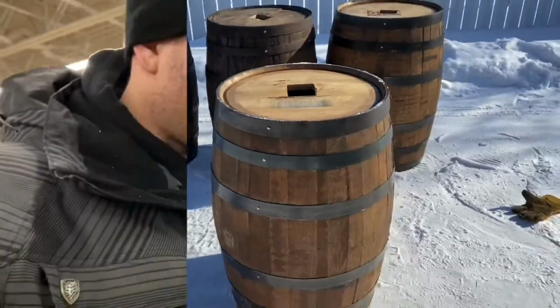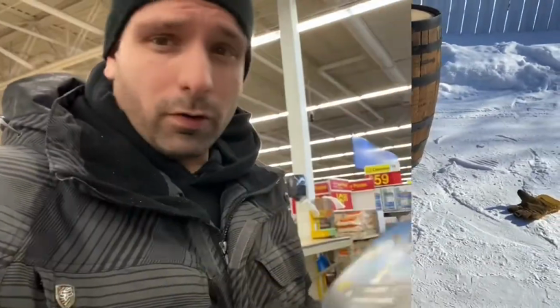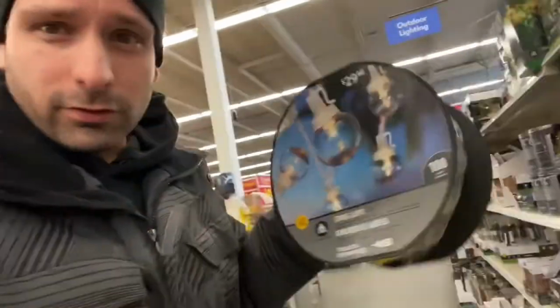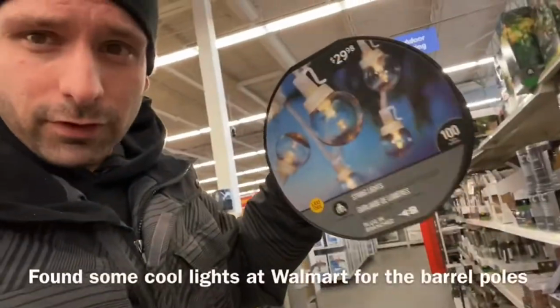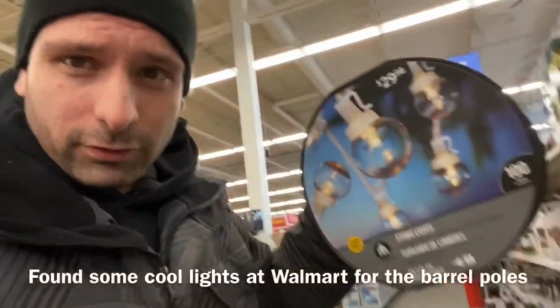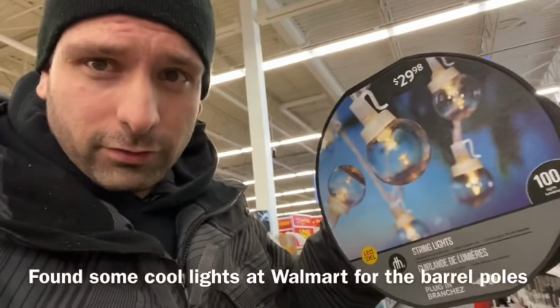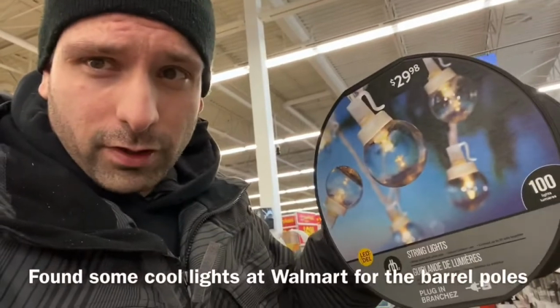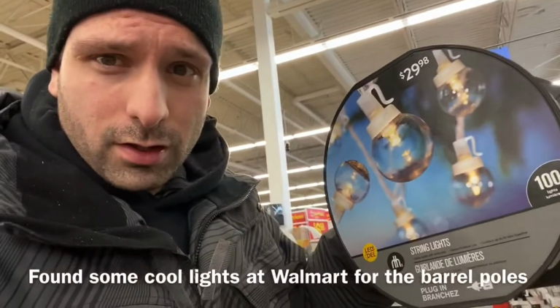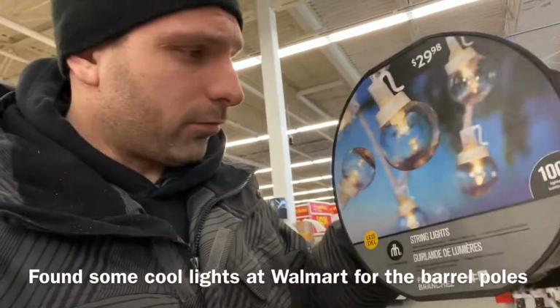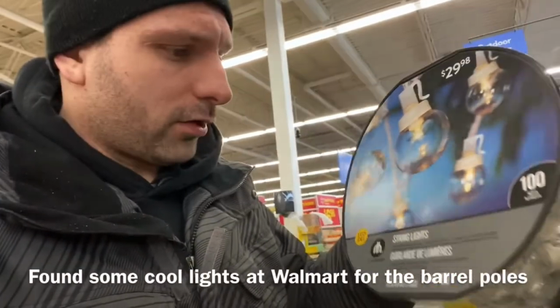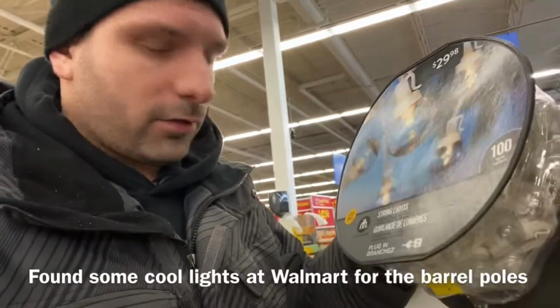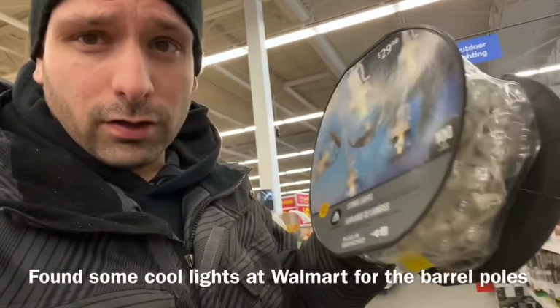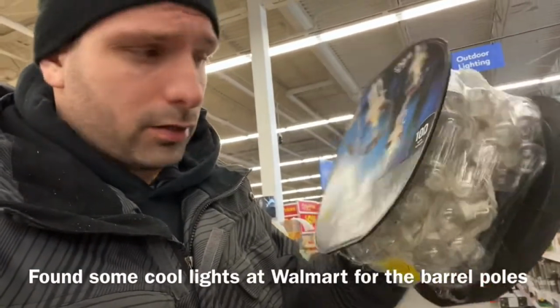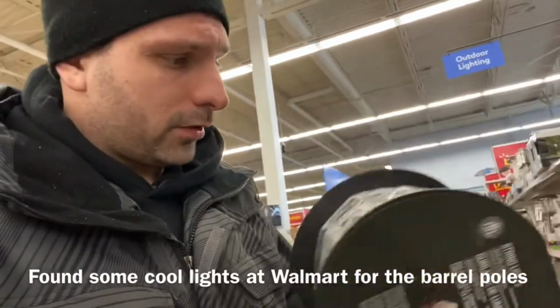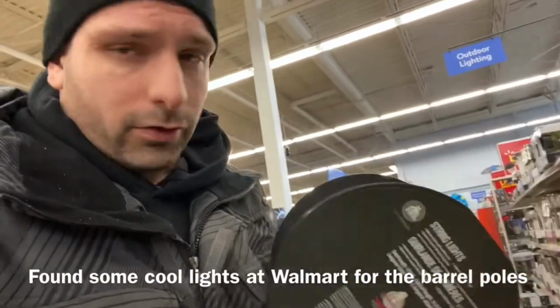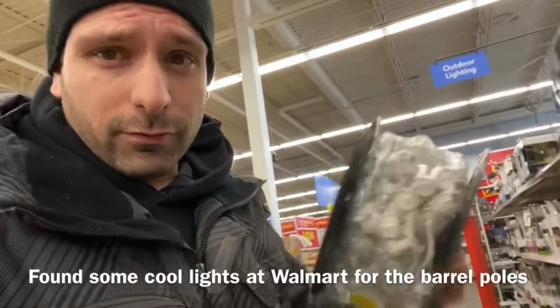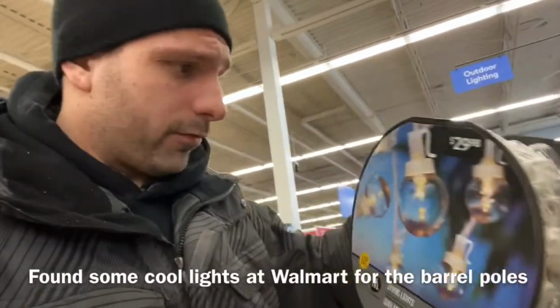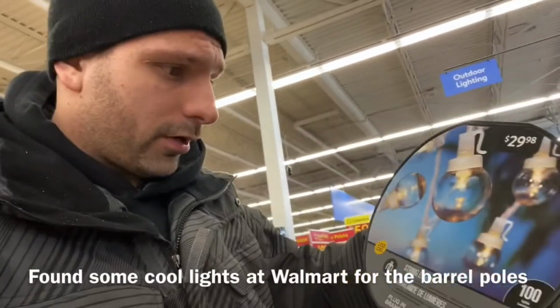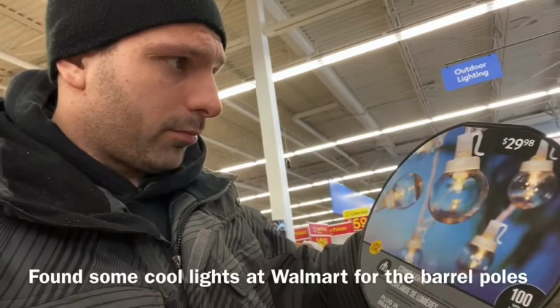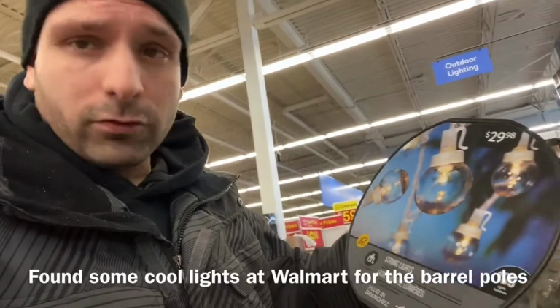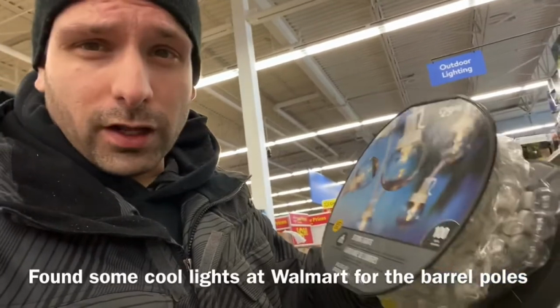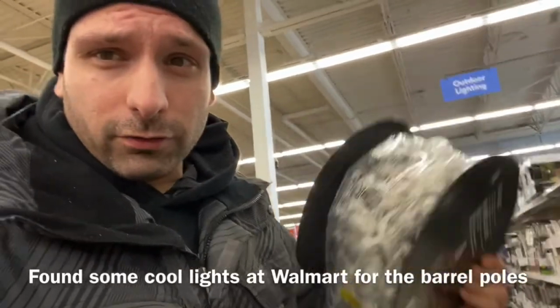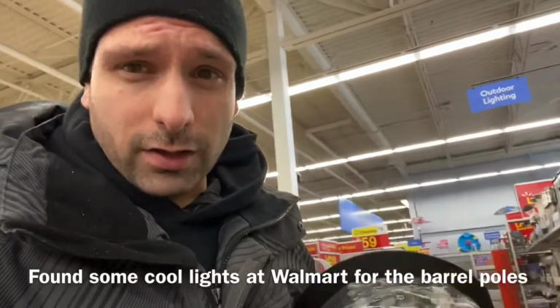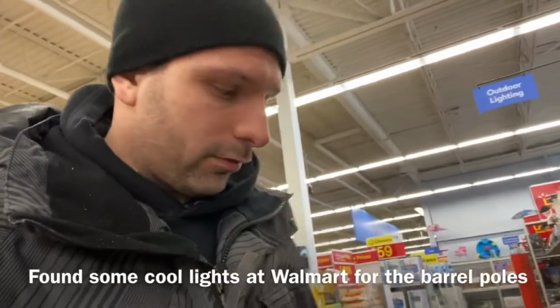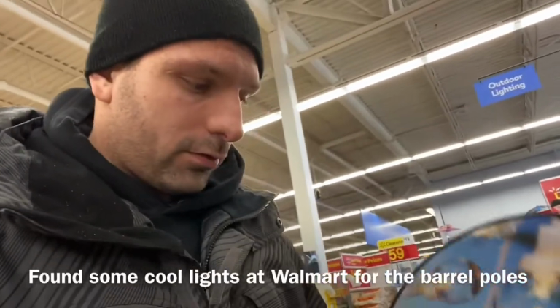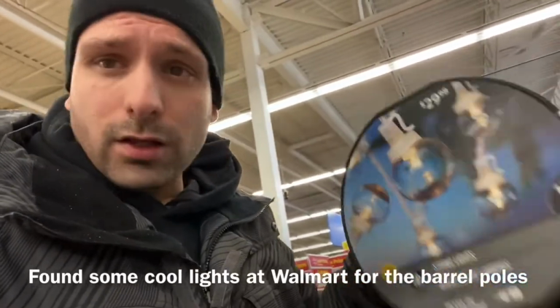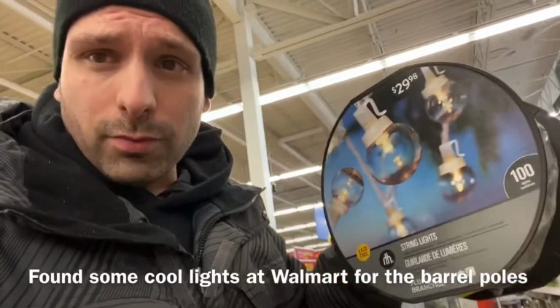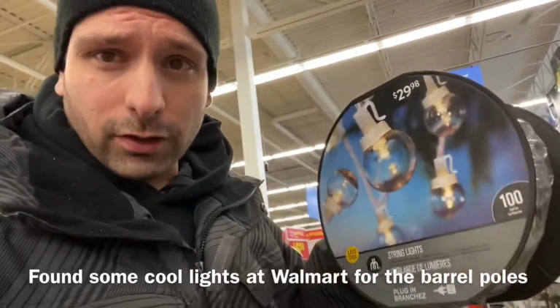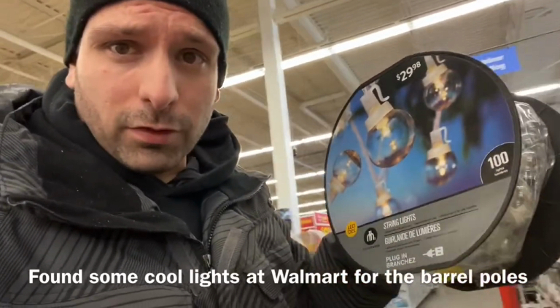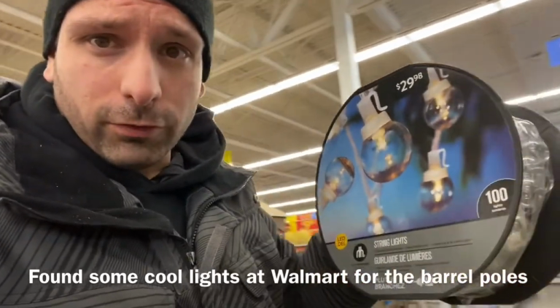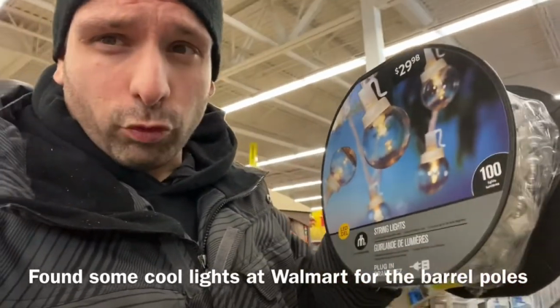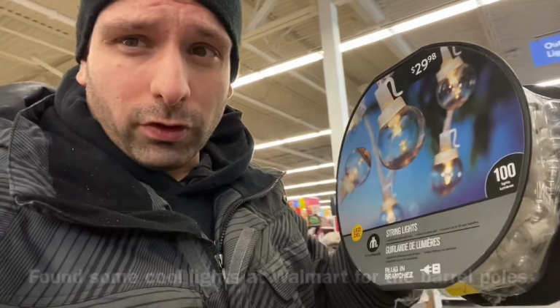Over at Walmart they've got these little sets of string lights — 30-some feet for $29.98. I think I'm going to grab these for some perimeter lighting.